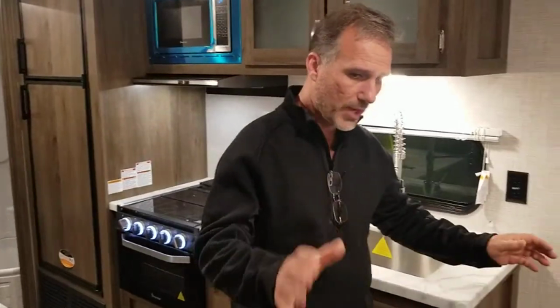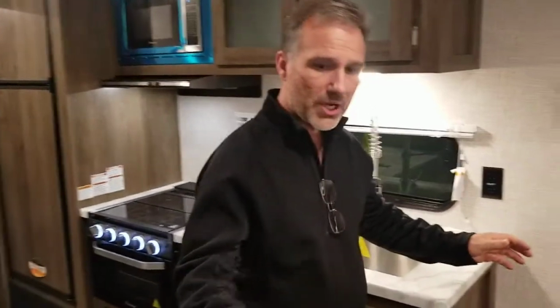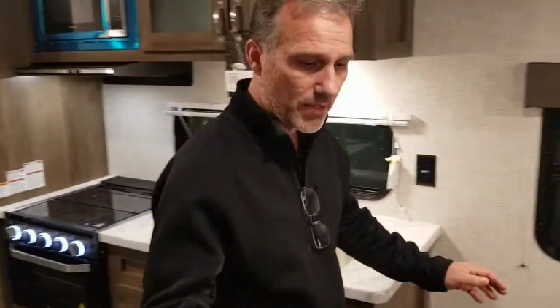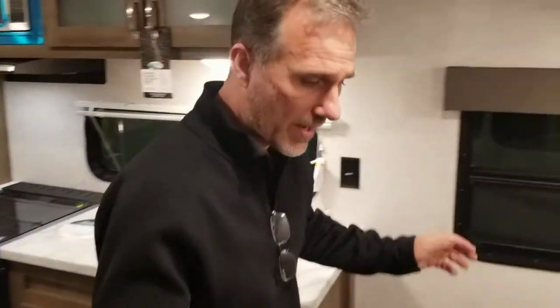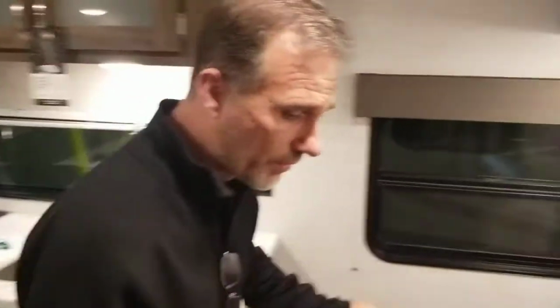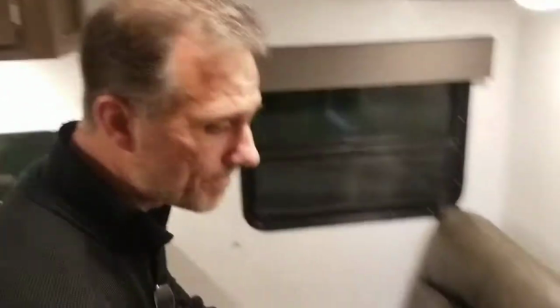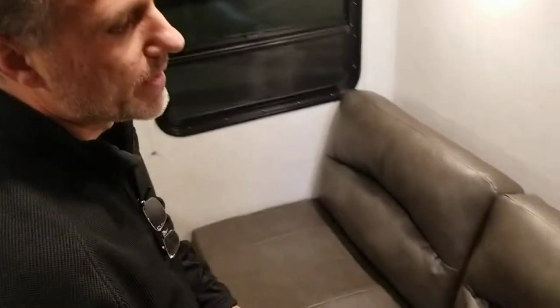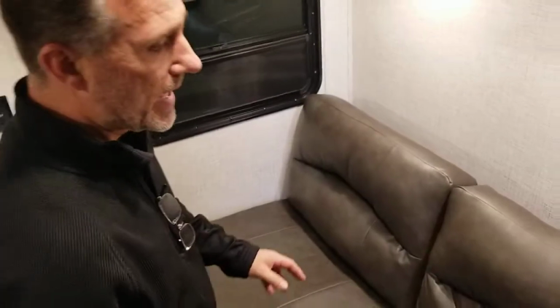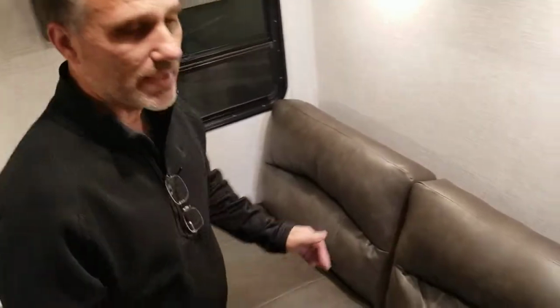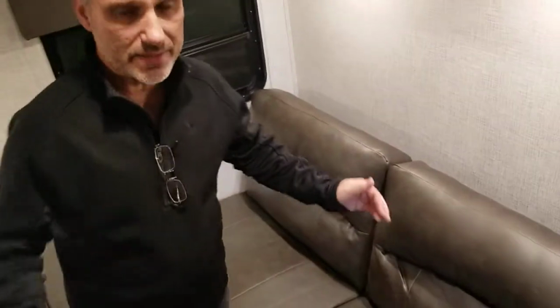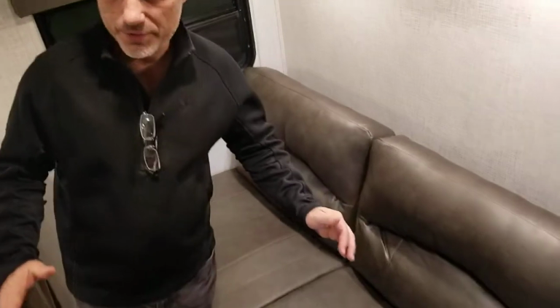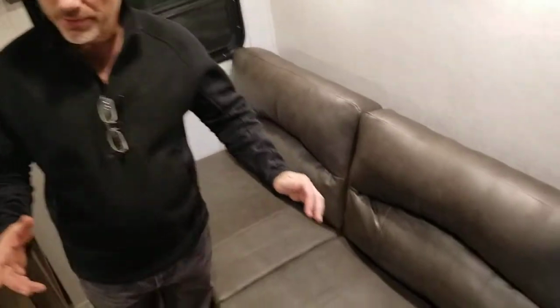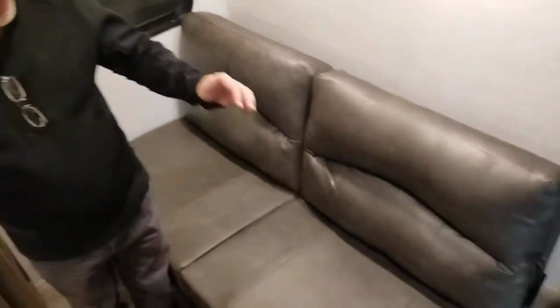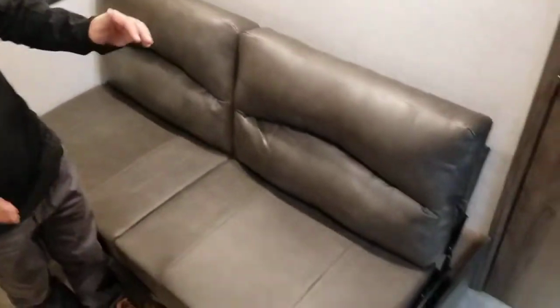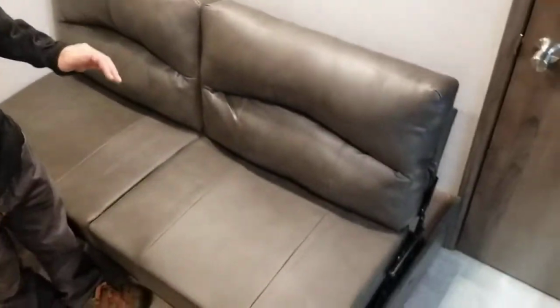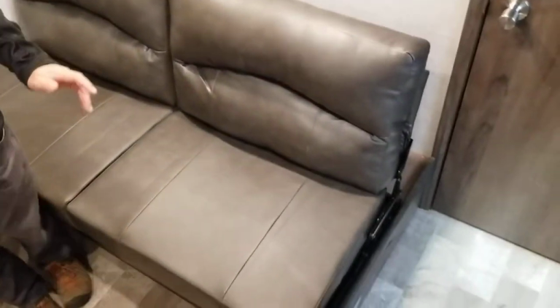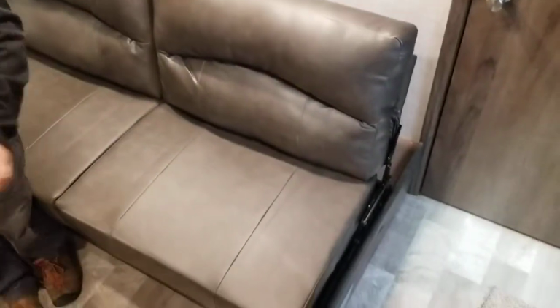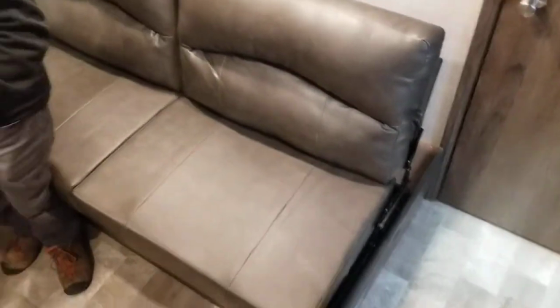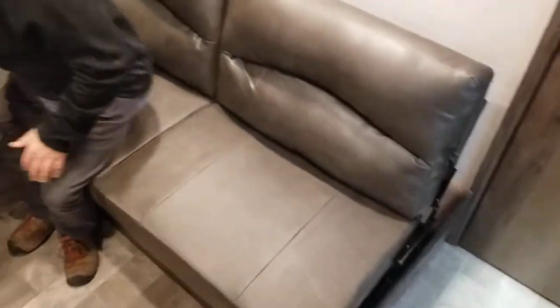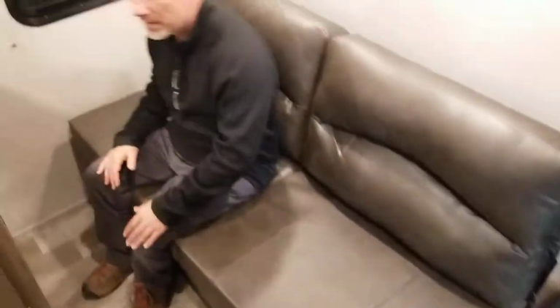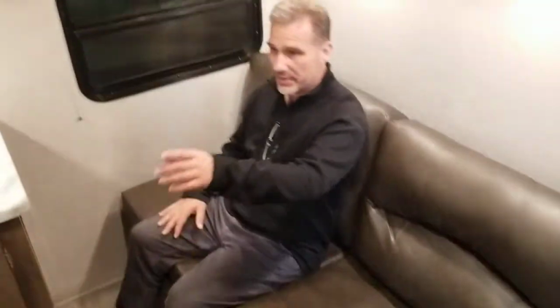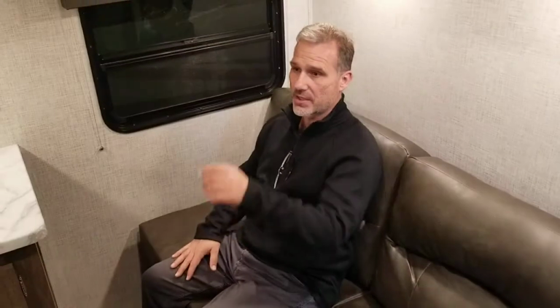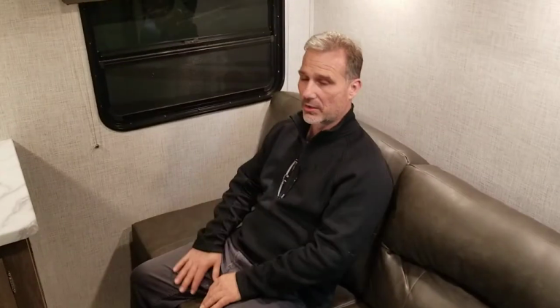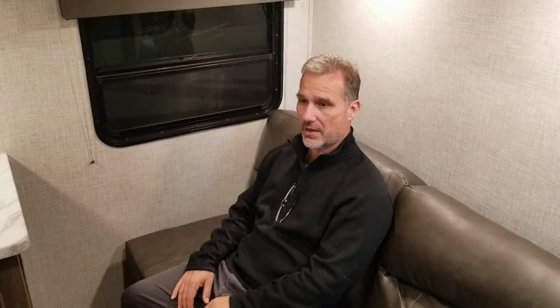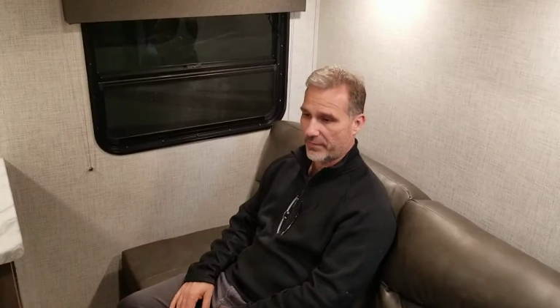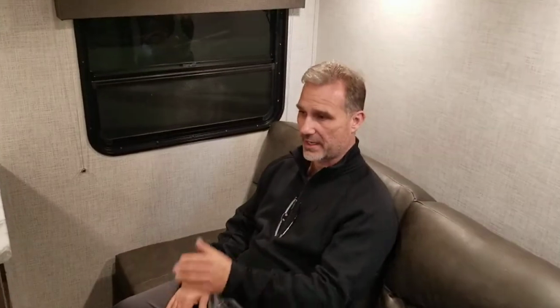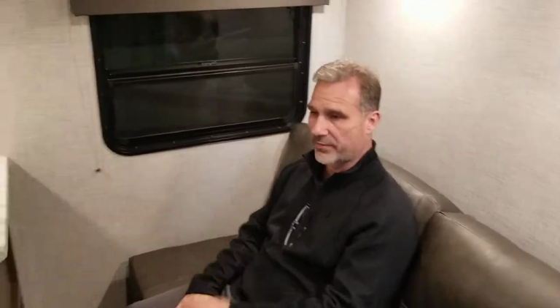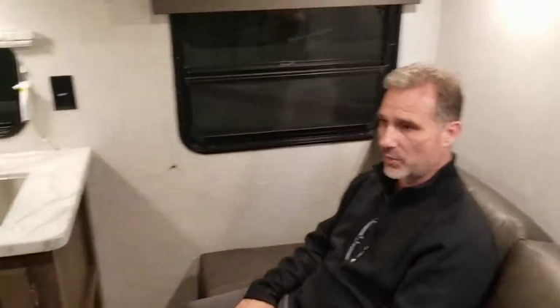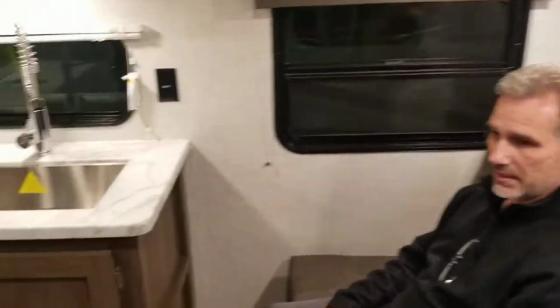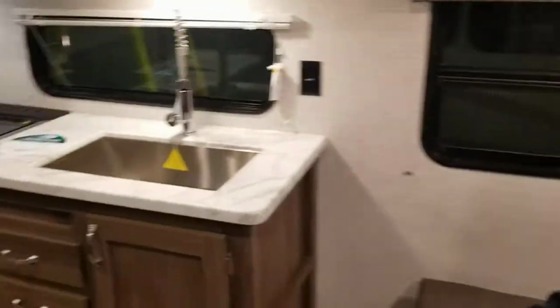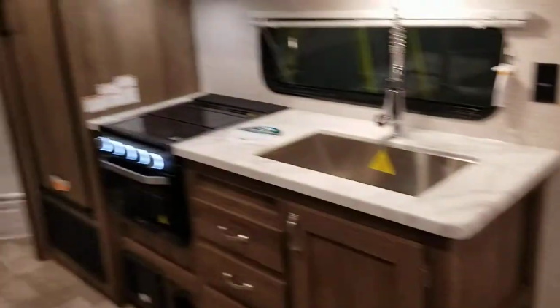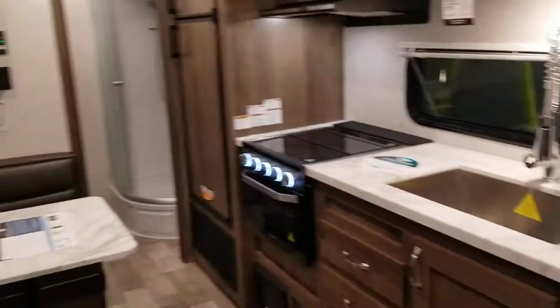Right when you come in you have a sofa. Yes, it is a smaller trailer, but what I like about it is when you're sitting here, the TV is on the wall over there — you've got the perfect viewing angle.